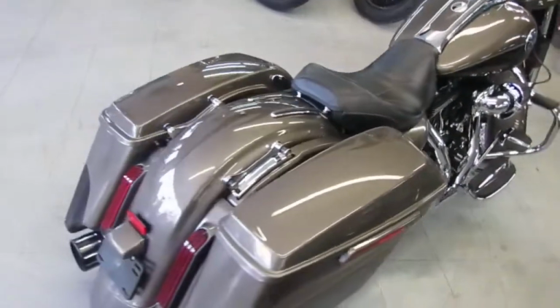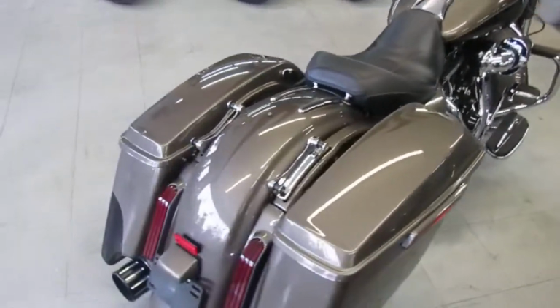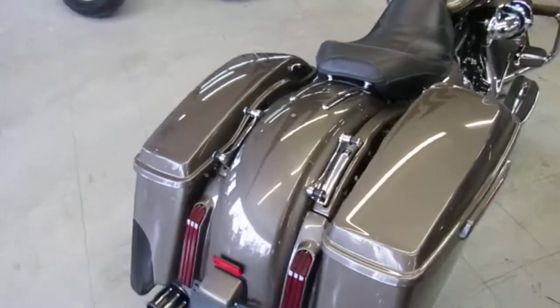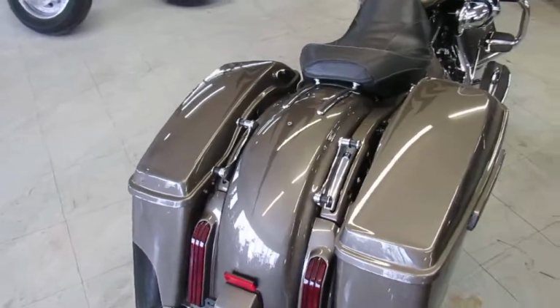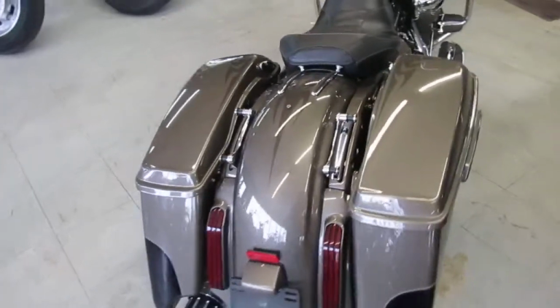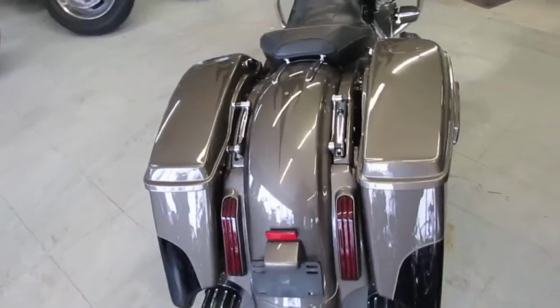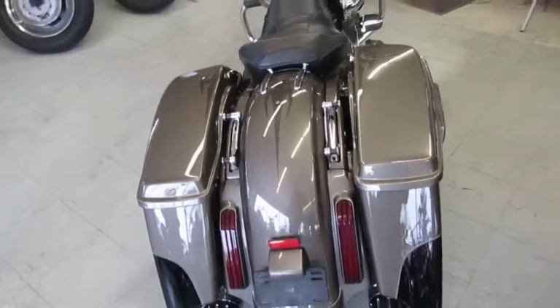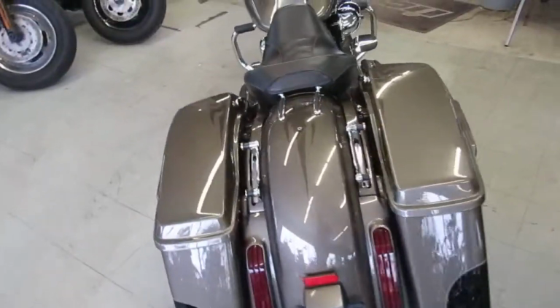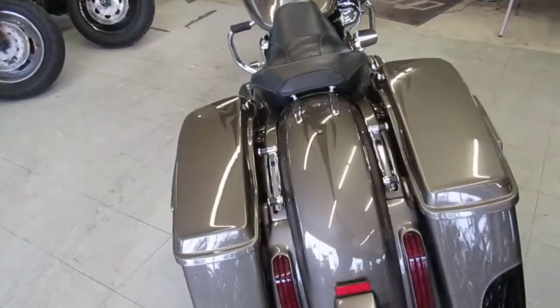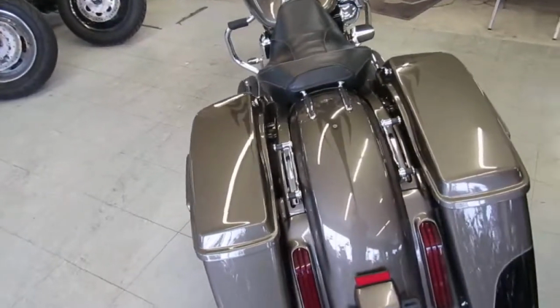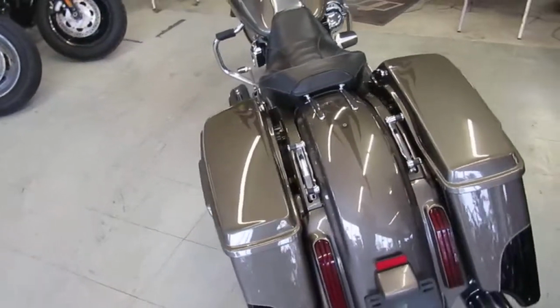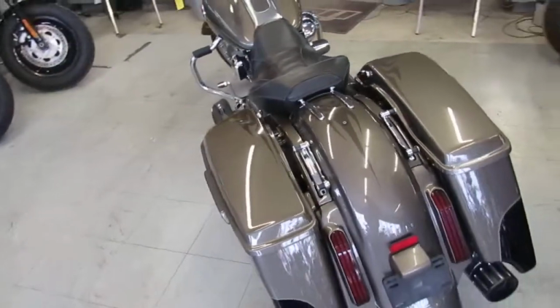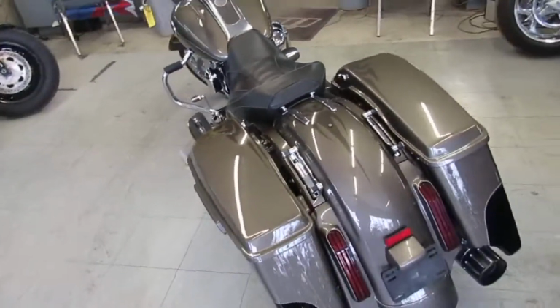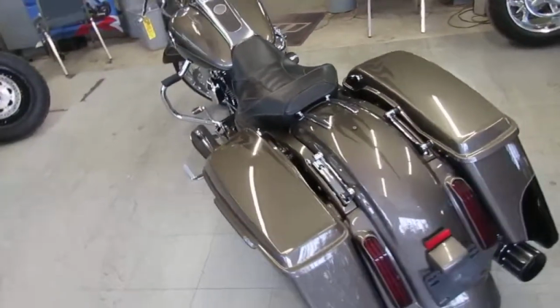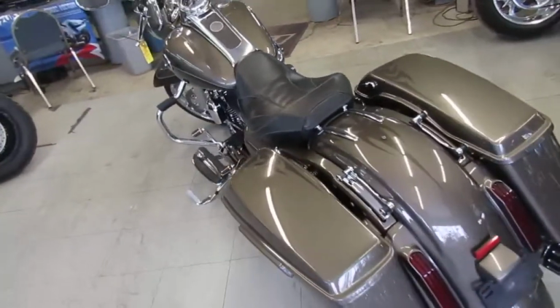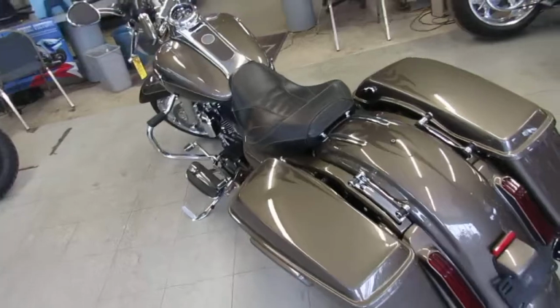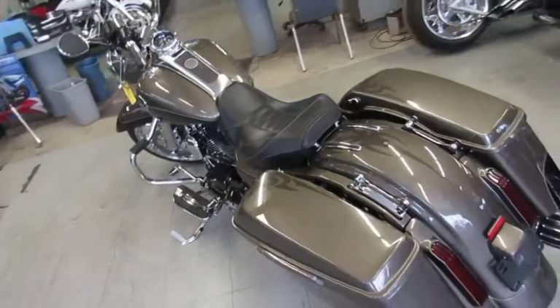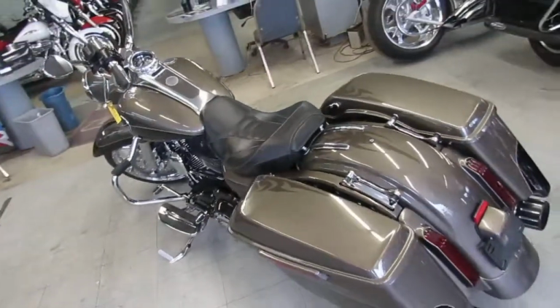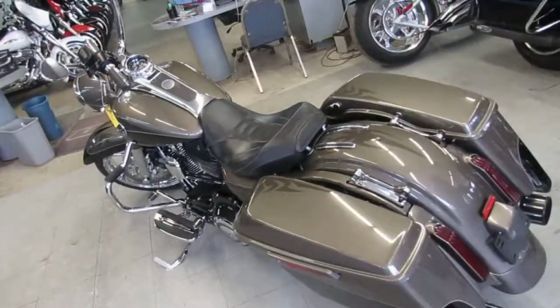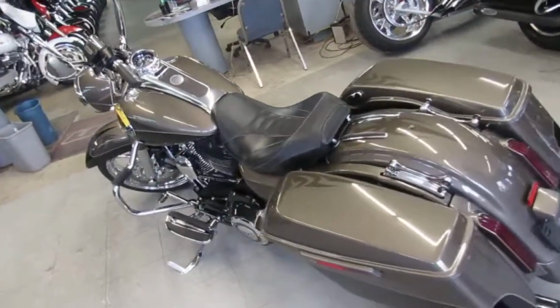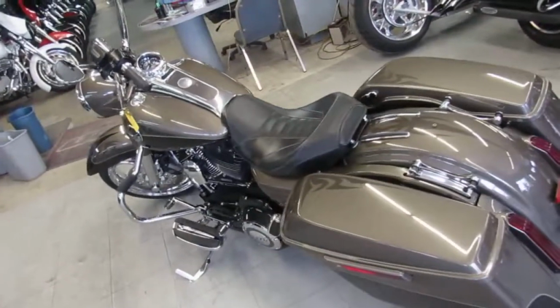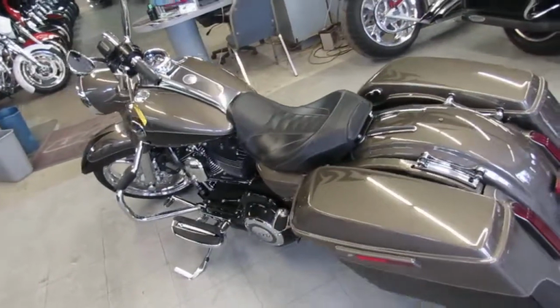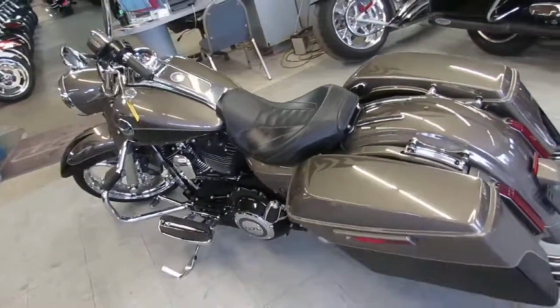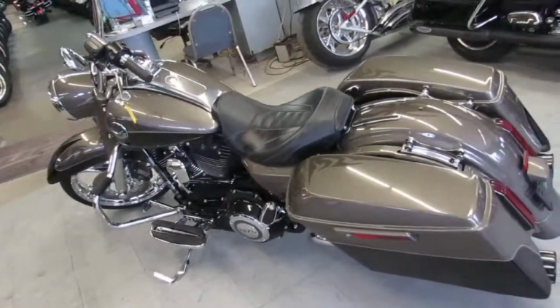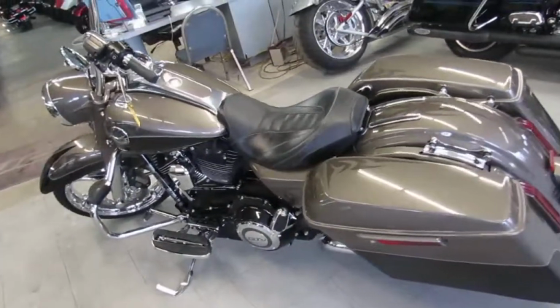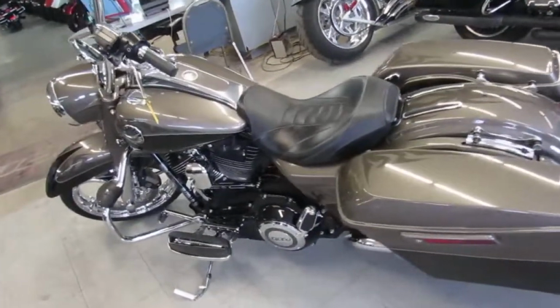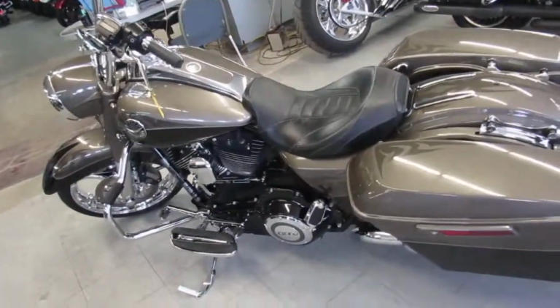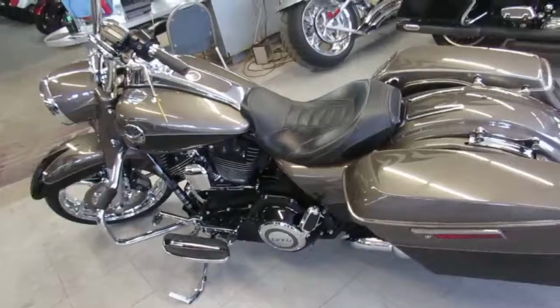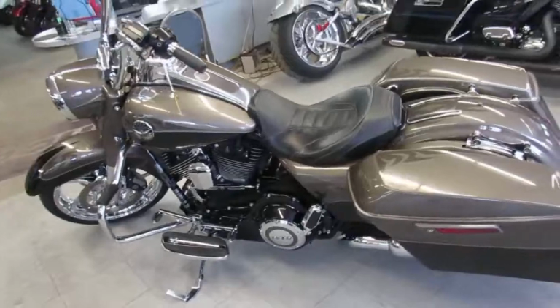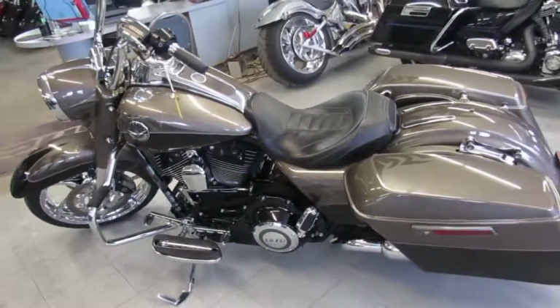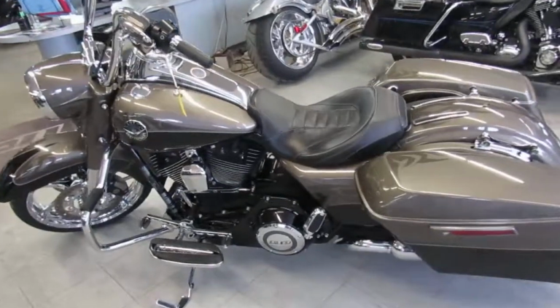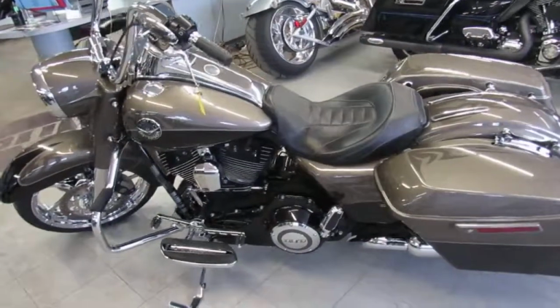Sold for over $30,000 new, guys. Turn heads everywhere you go on this low-mileage, one-owner CVO for only $20,999. Give us a call today and you can ride today. It's ApprovalPowersports.com.